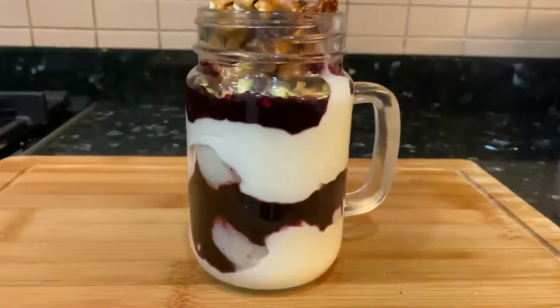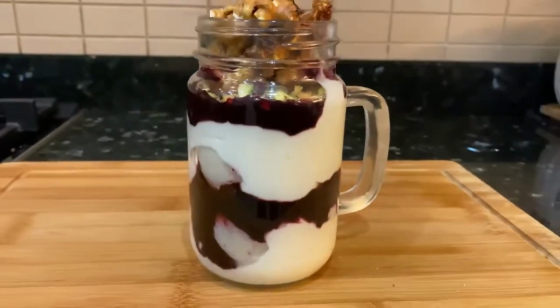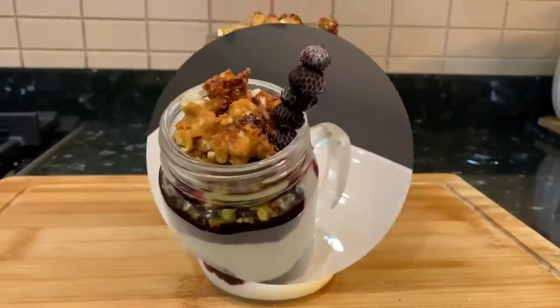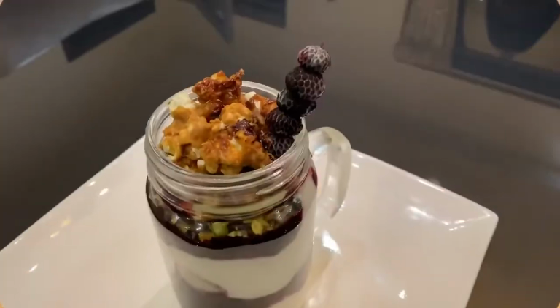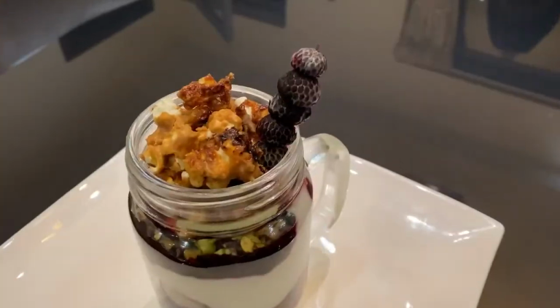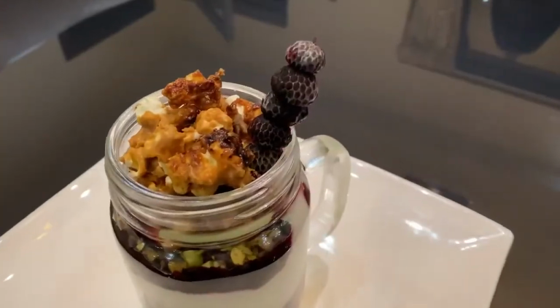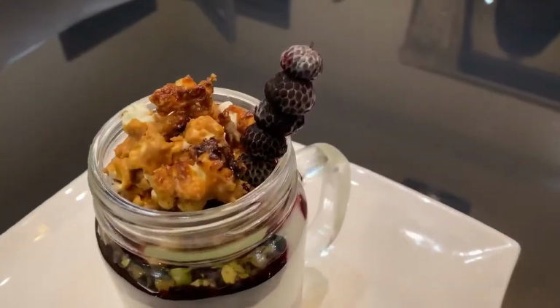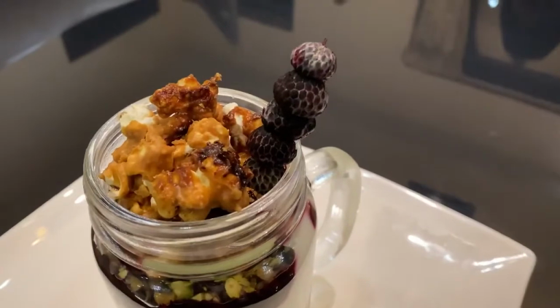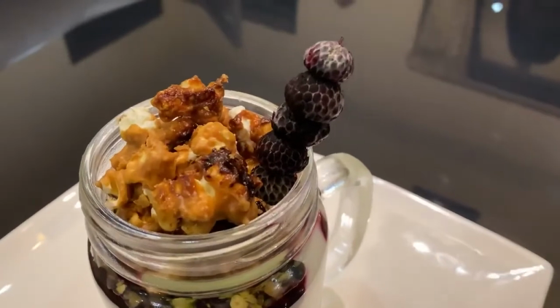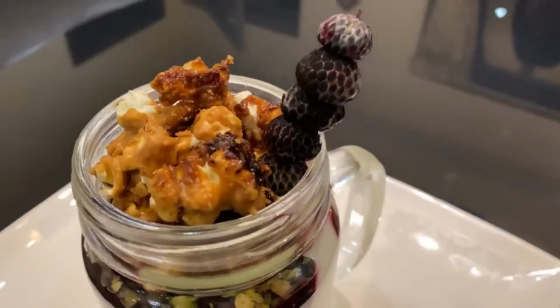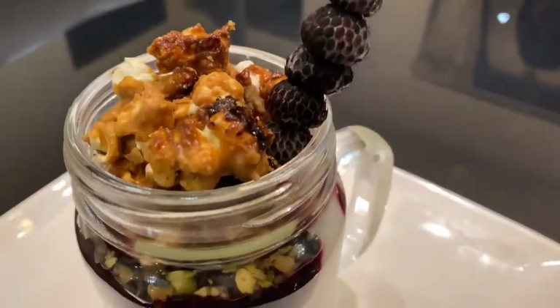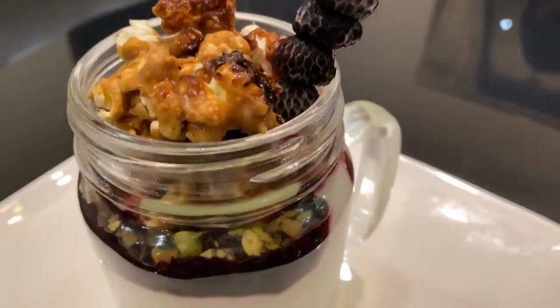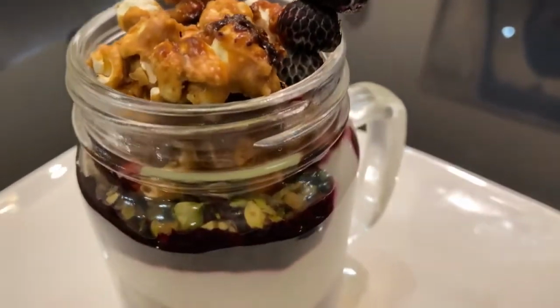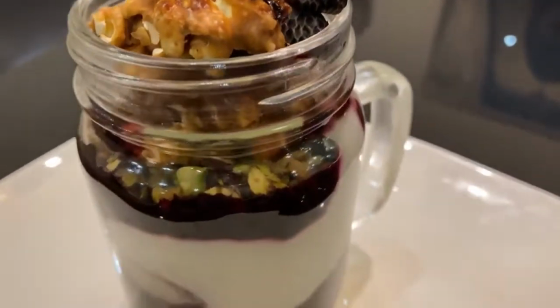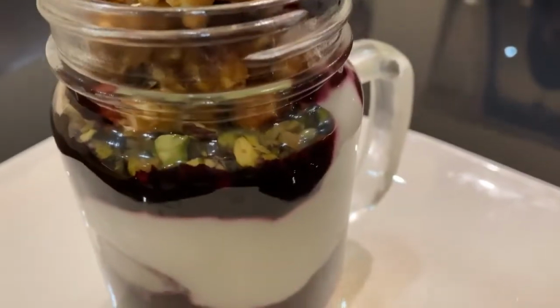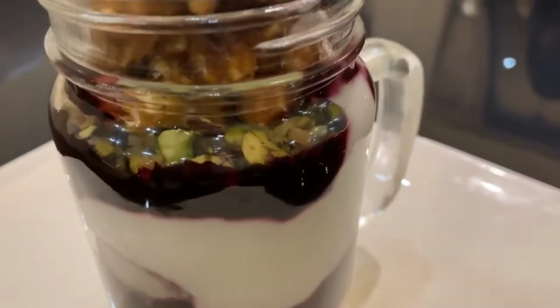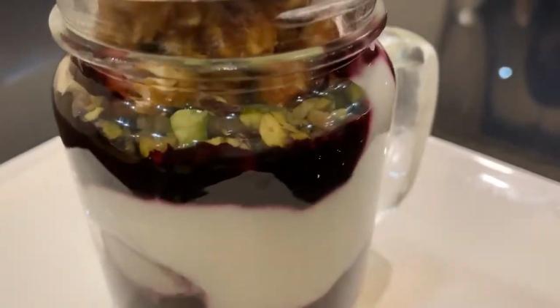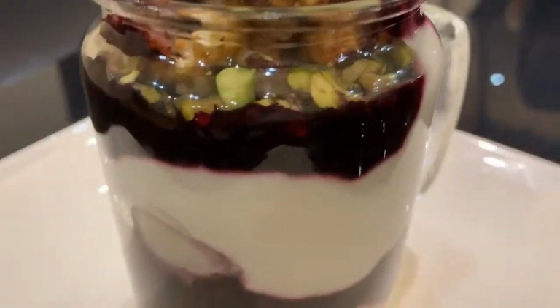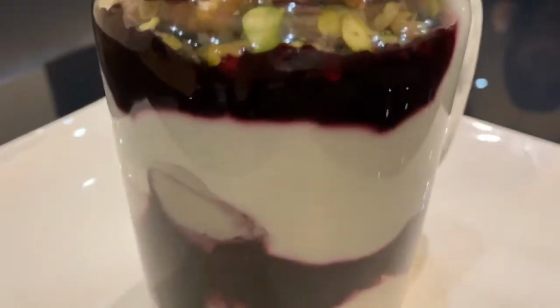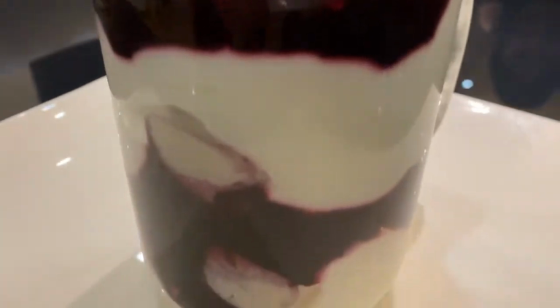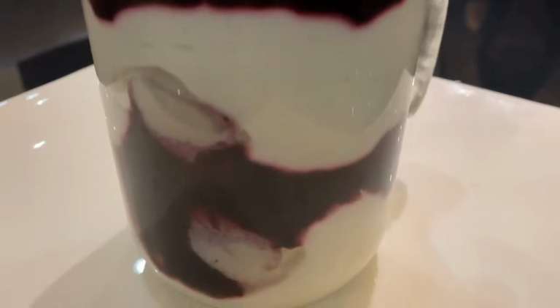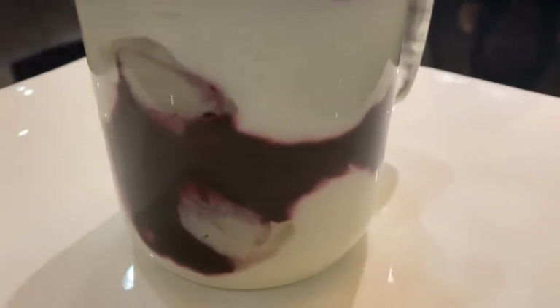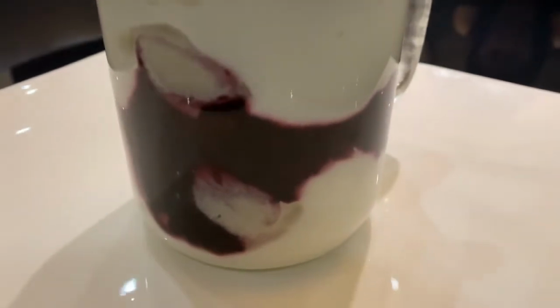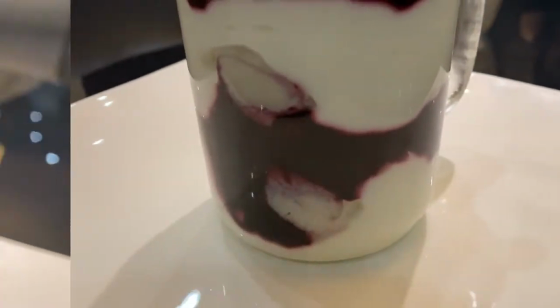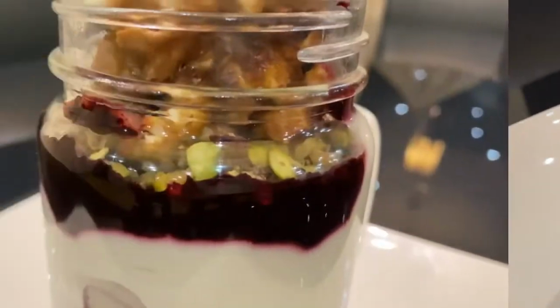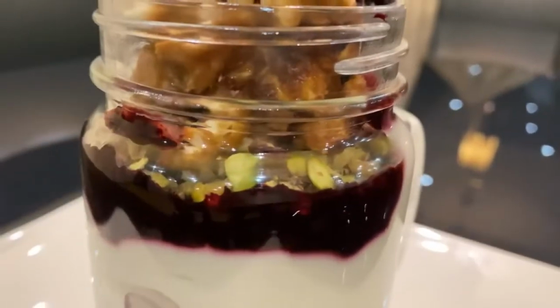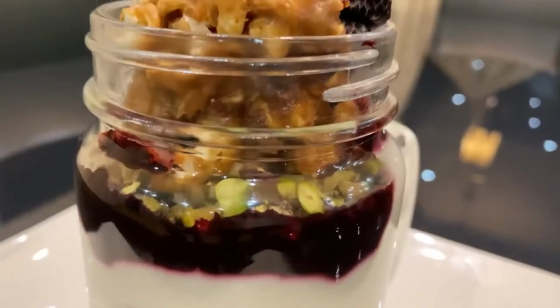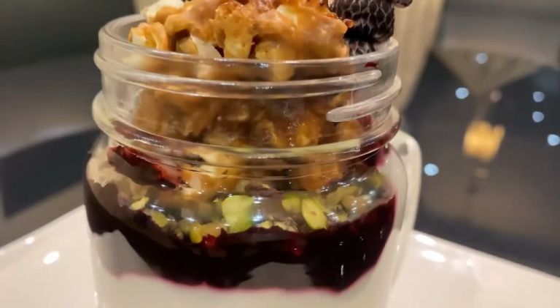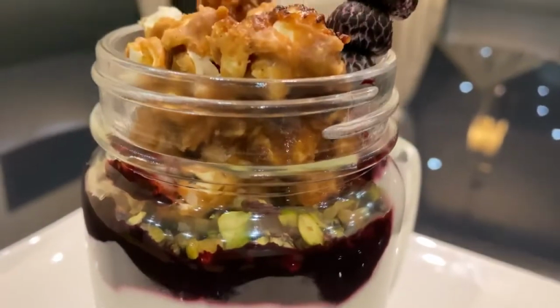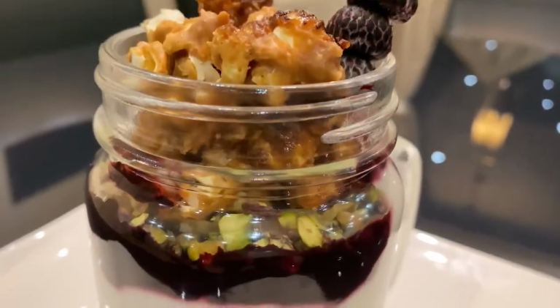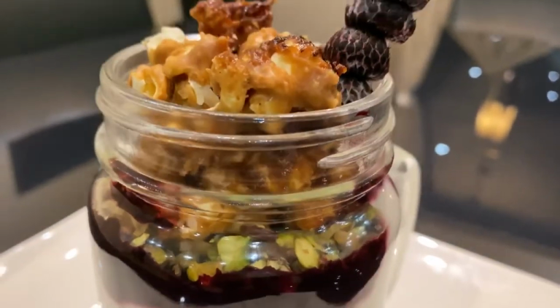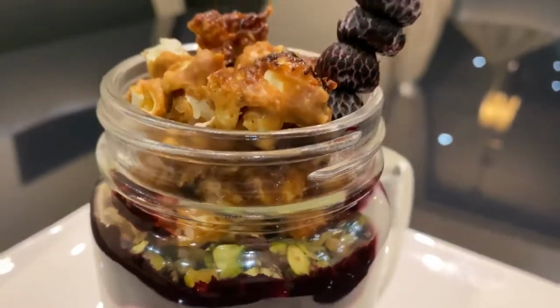So our tempting, appealing, and colourful dessert is ready, which is going to impress your loved ones. This is my version of parfait. Must try and give a treat to your family and friends. Enjoy. Bye.